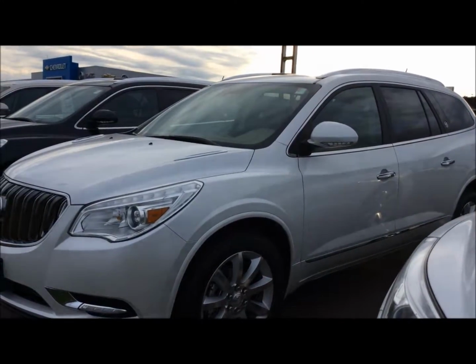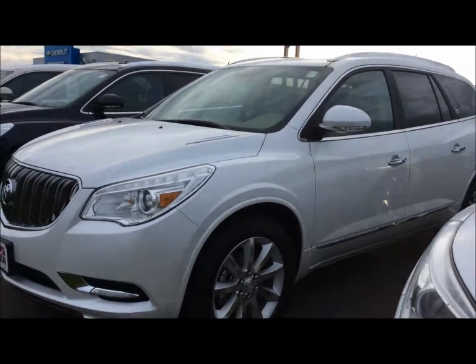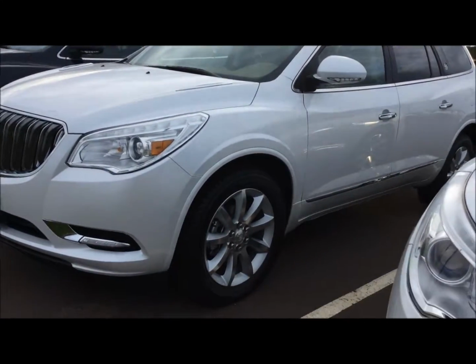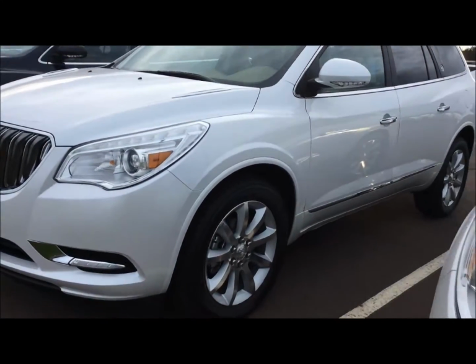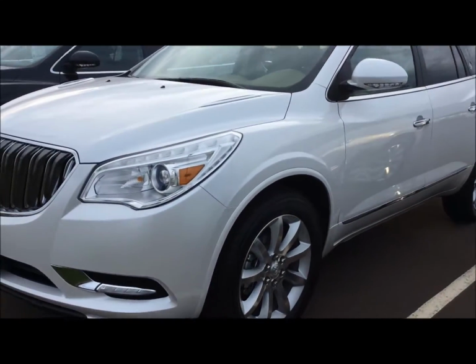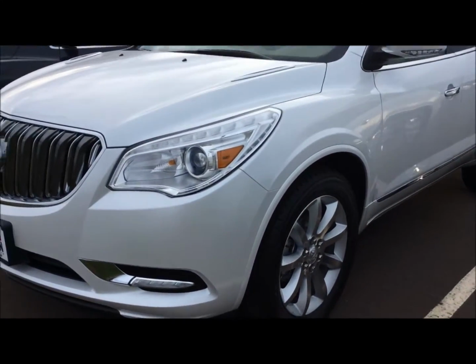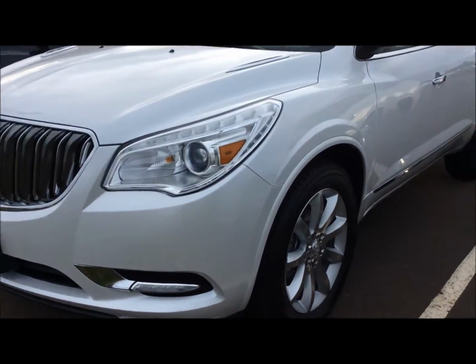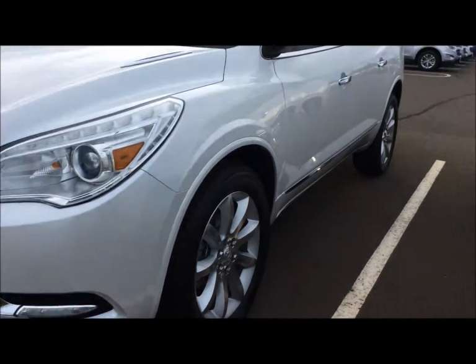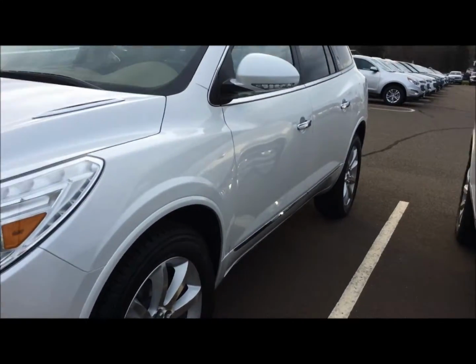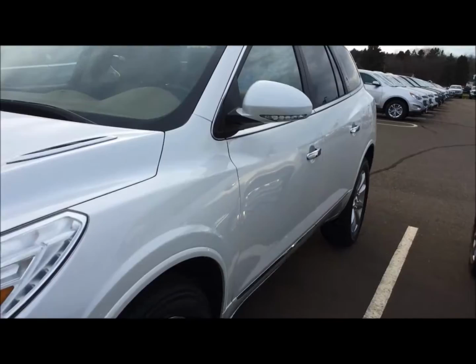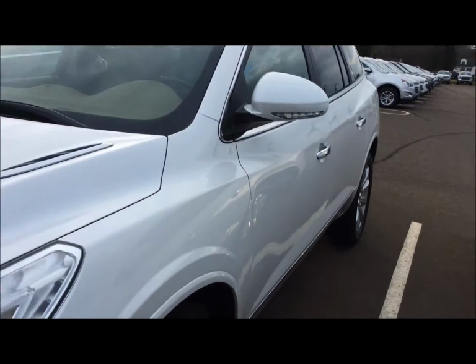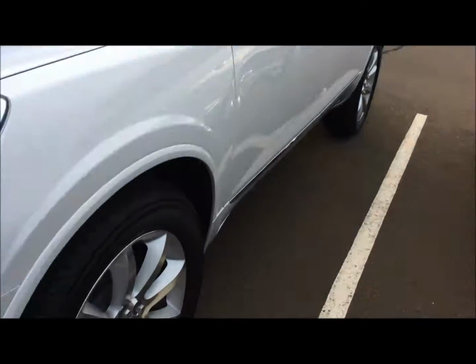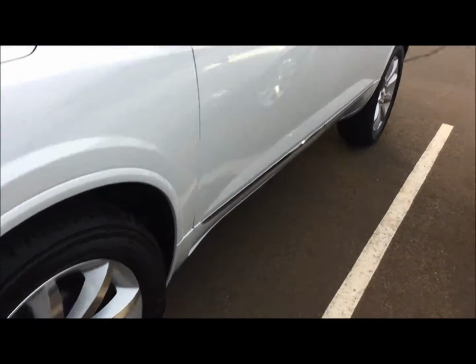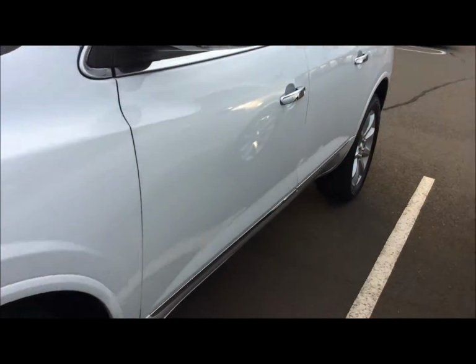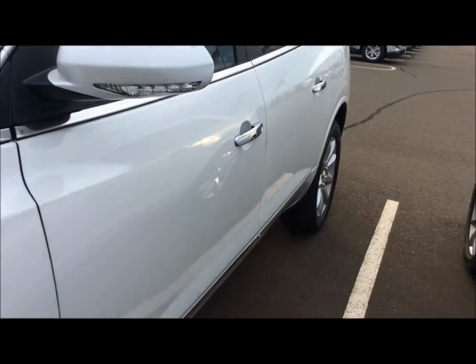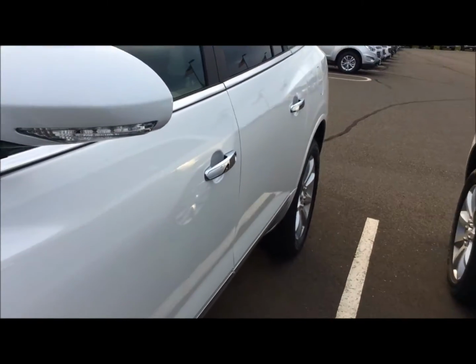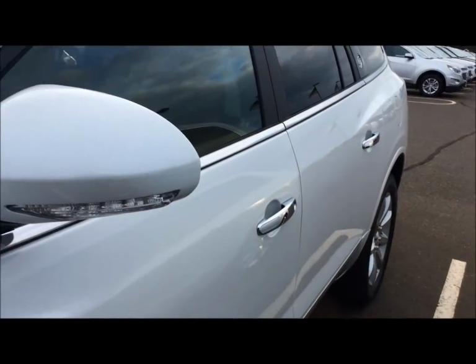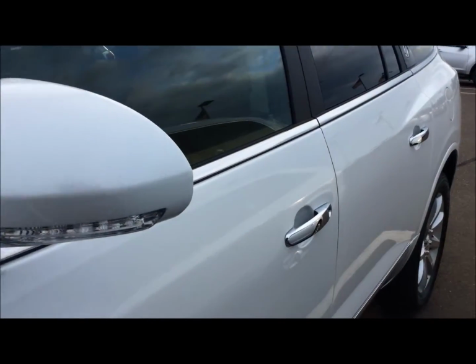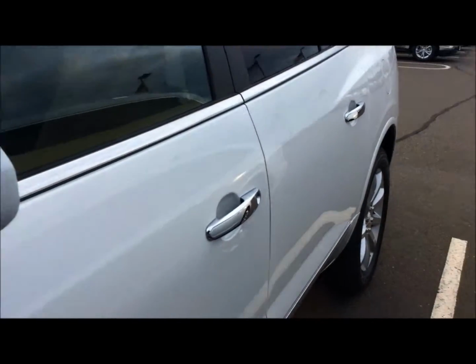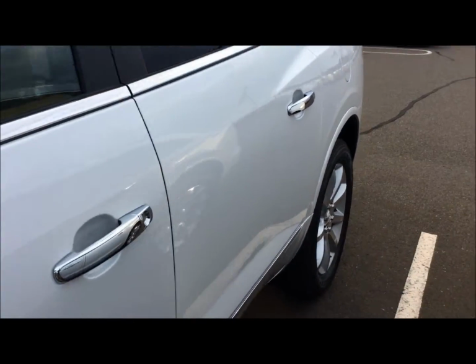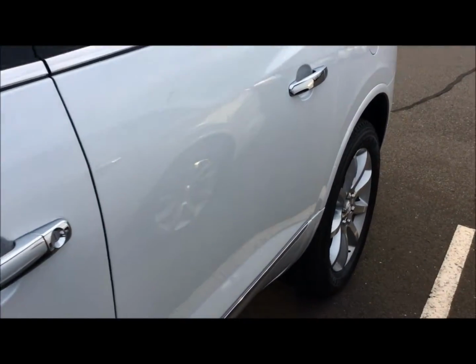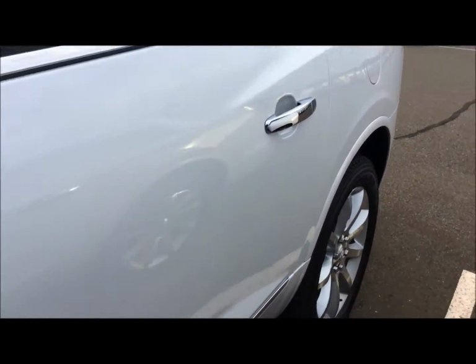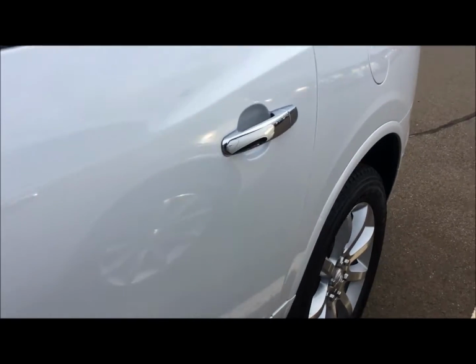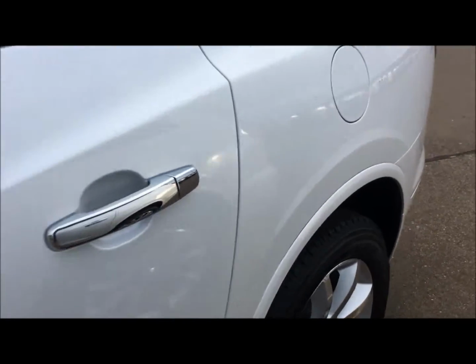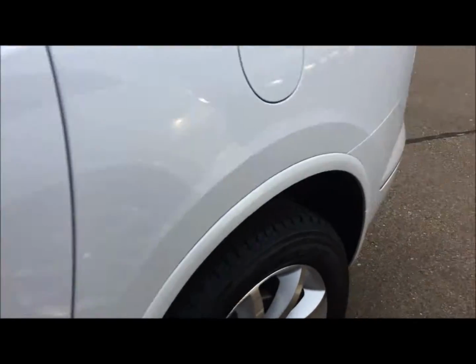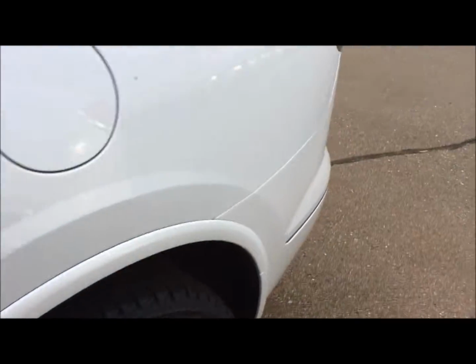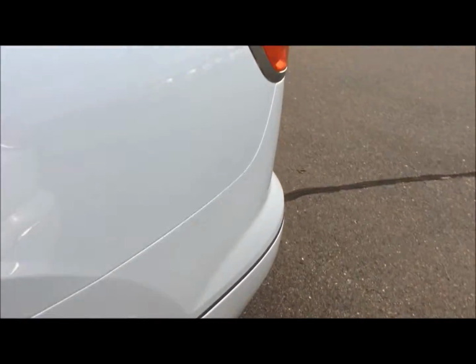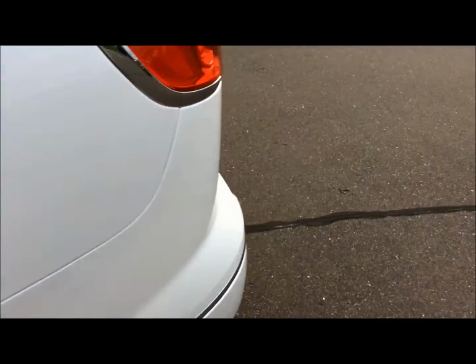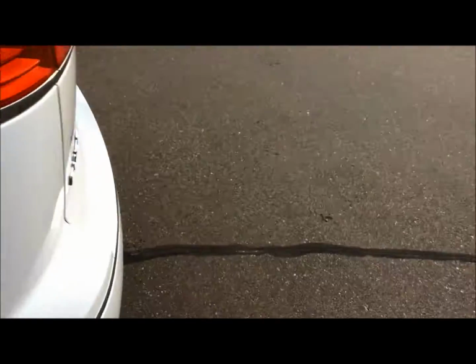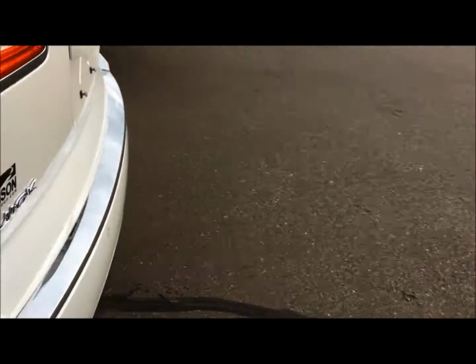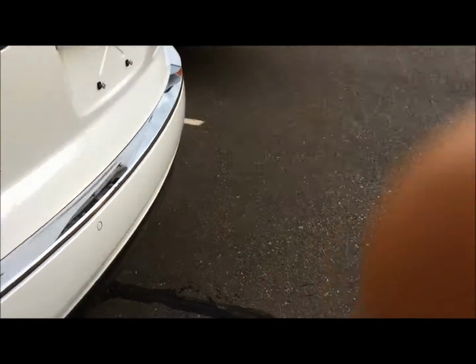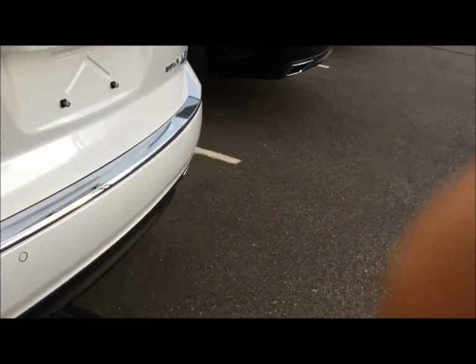Hey everybody, Jordan McDon Johnson Motors here. I want to tell you about this beautiful 2017. This is a great, great Buick Enclave. This is the all-wheel drive premium group — can't get anything more on one of these things.